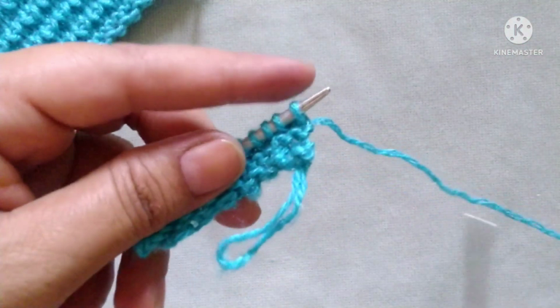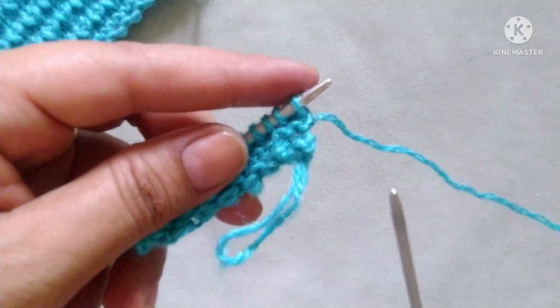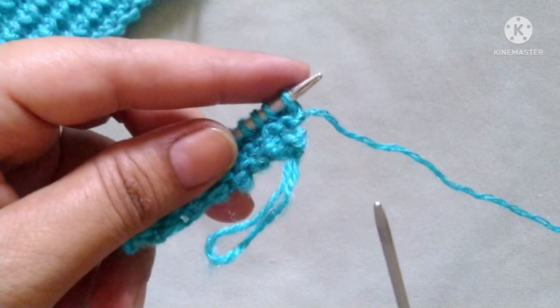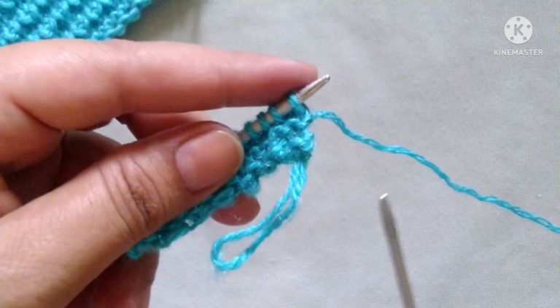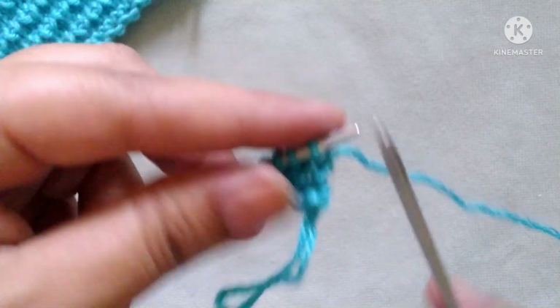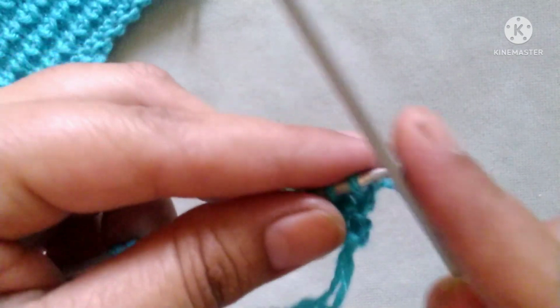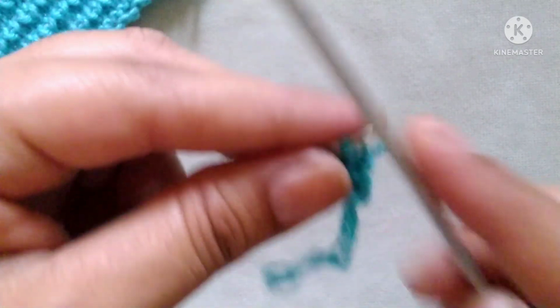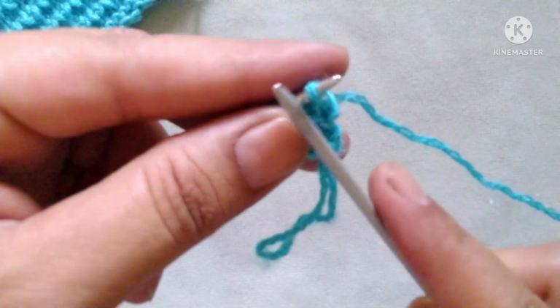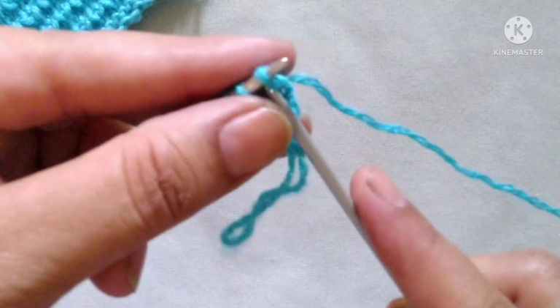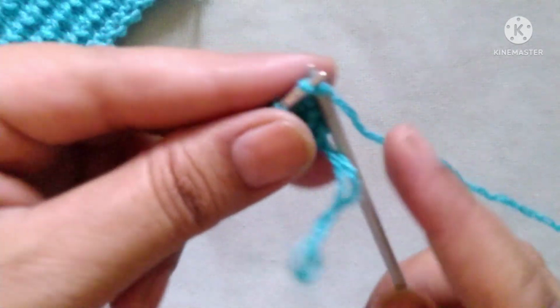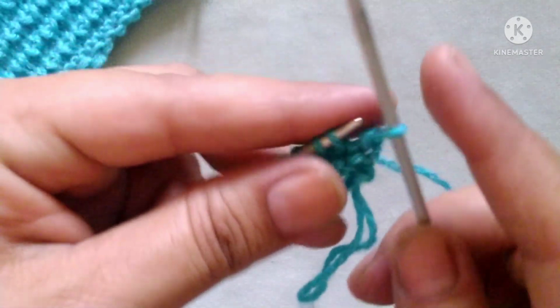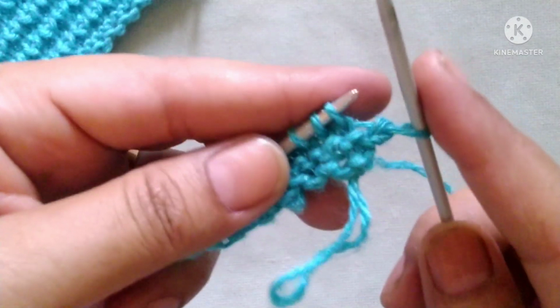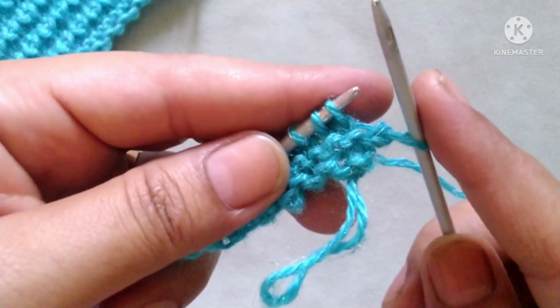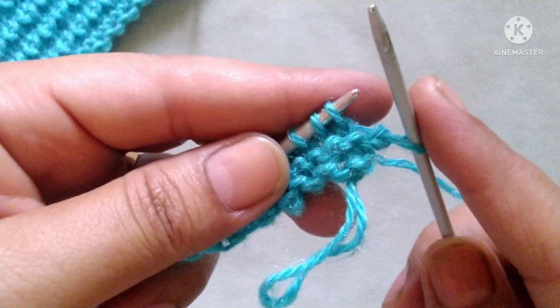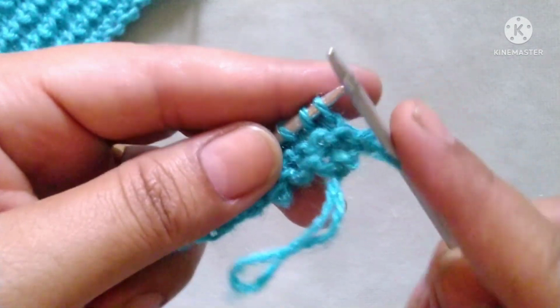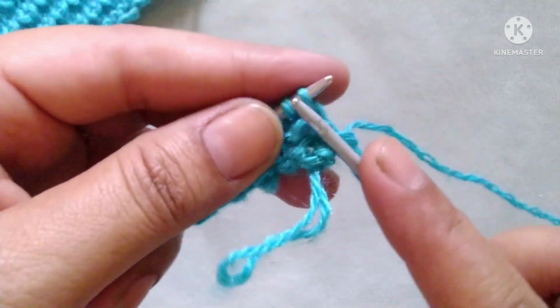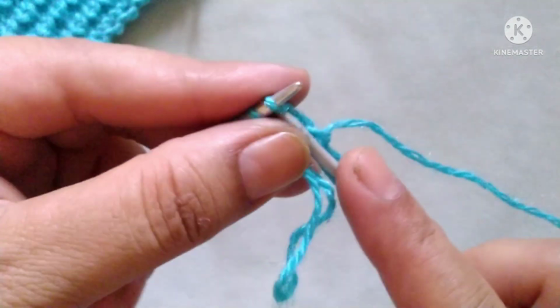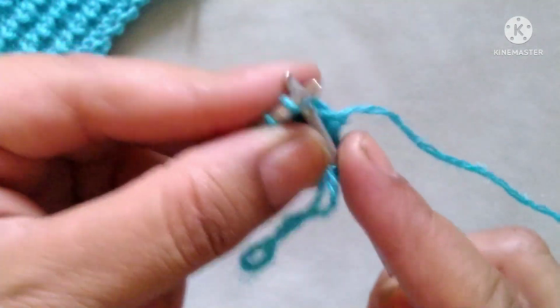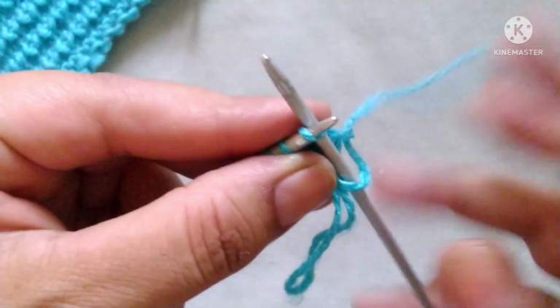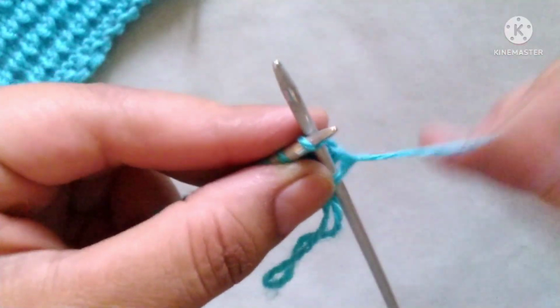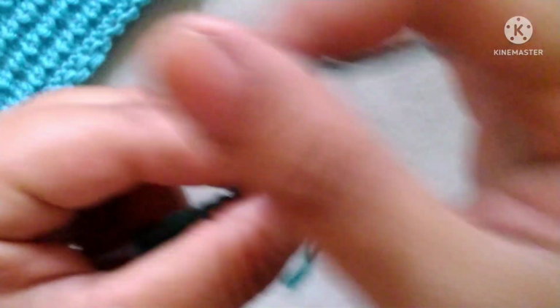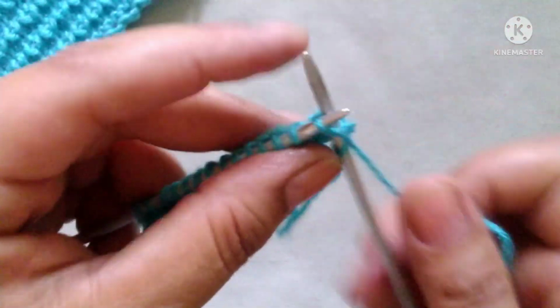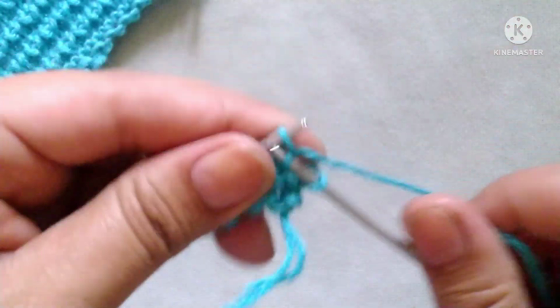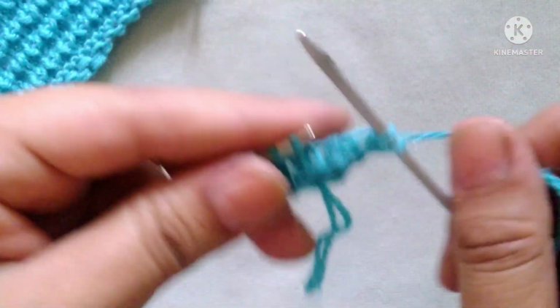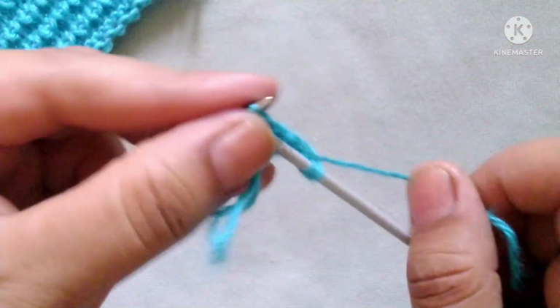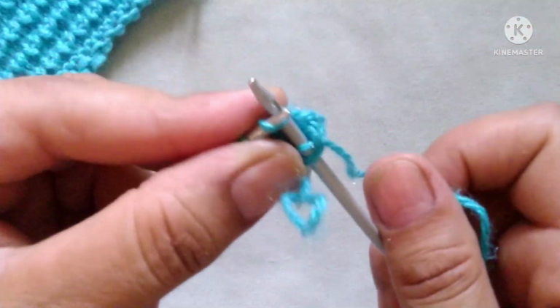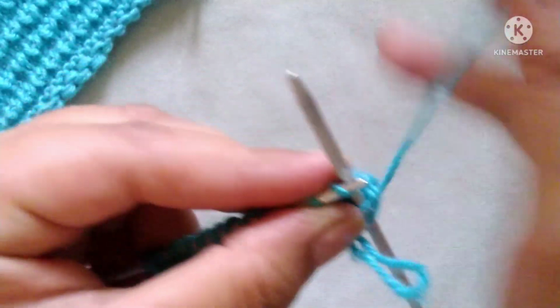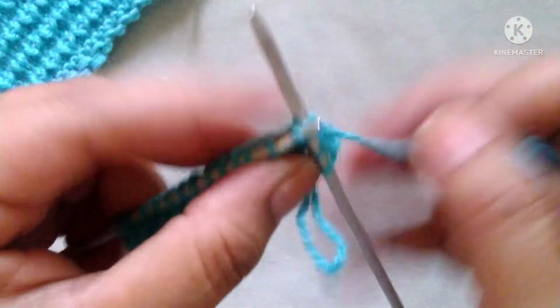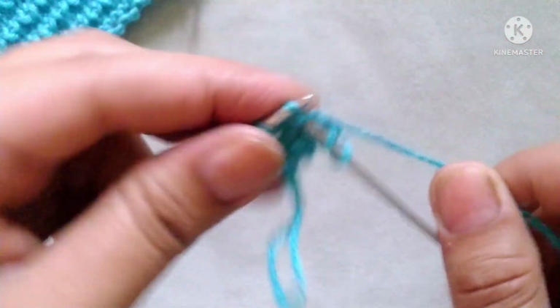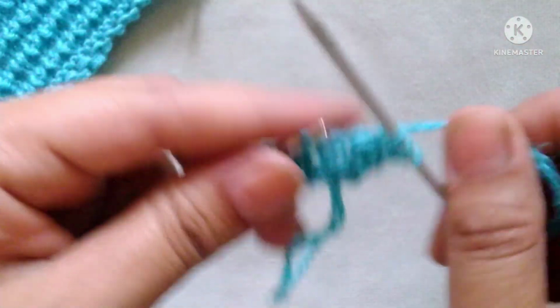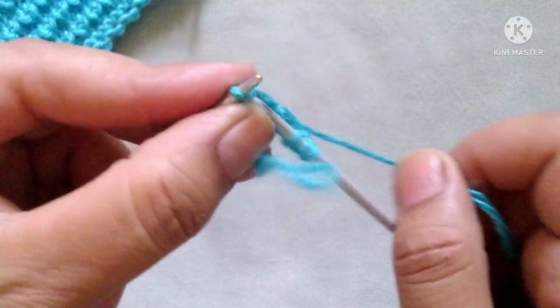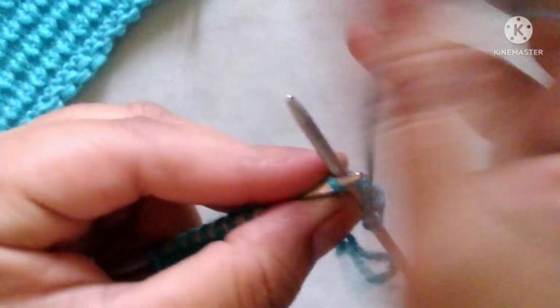Third row — slip the edge stitch, then knit all the stitches in the third row.